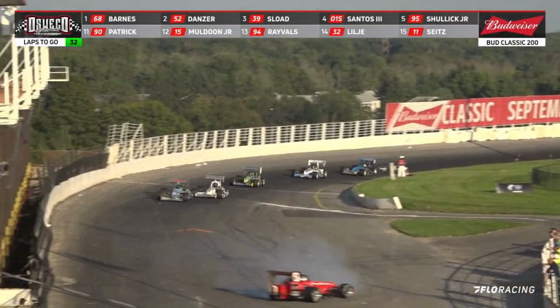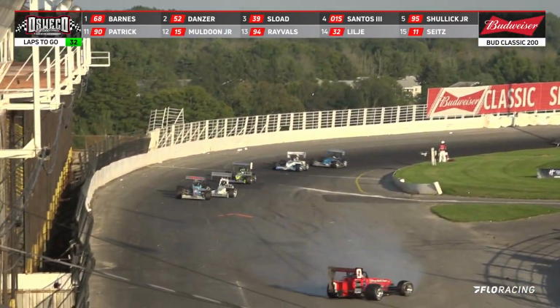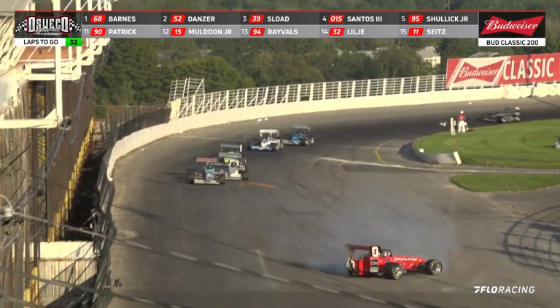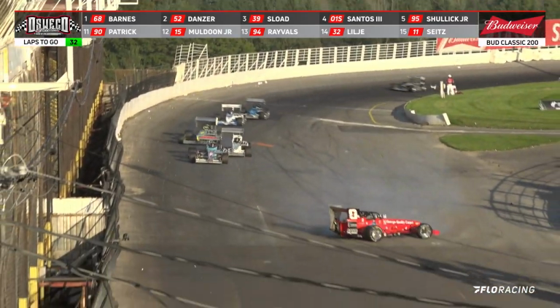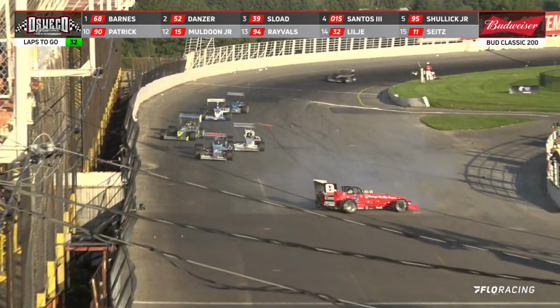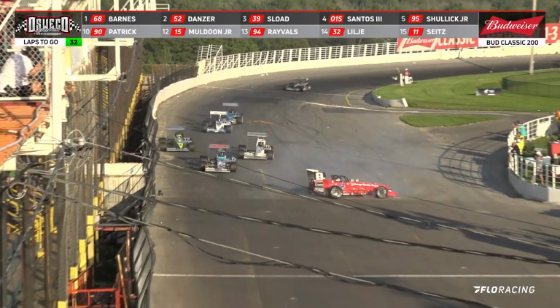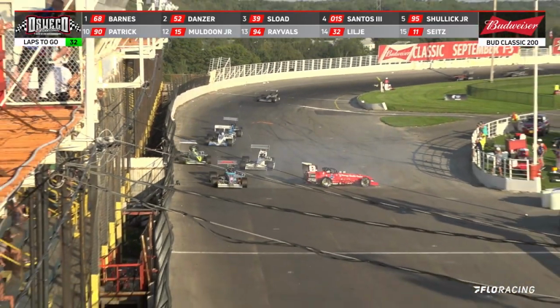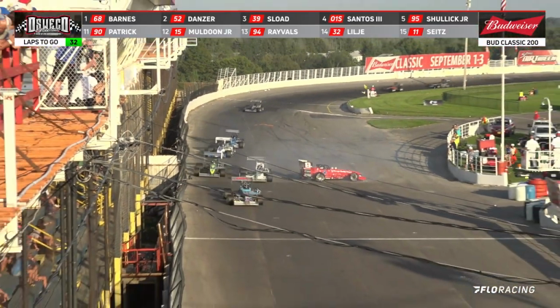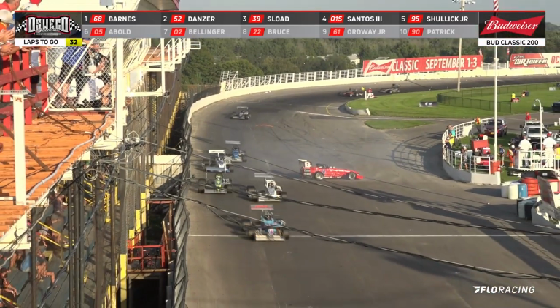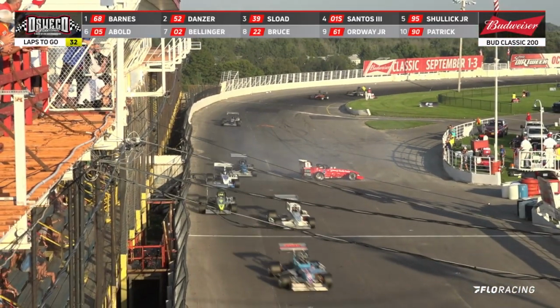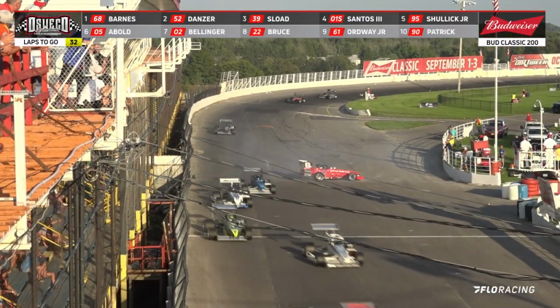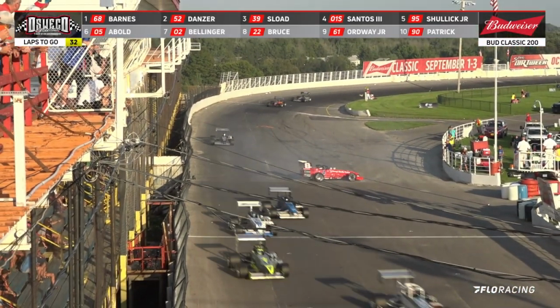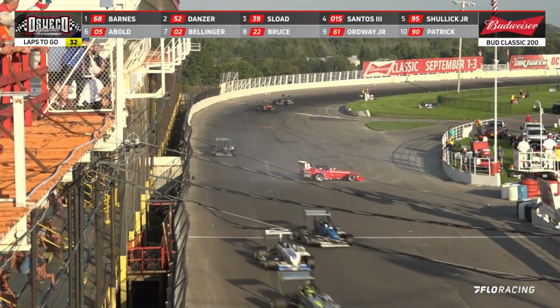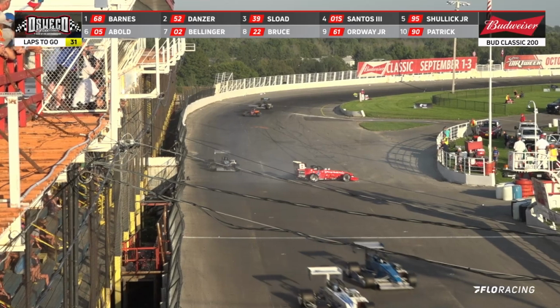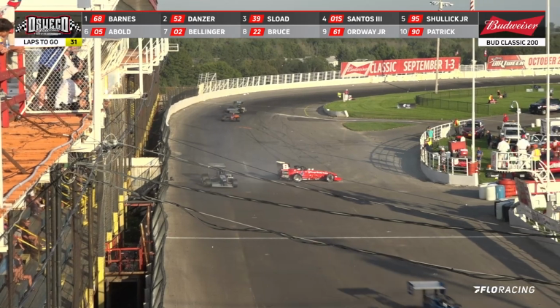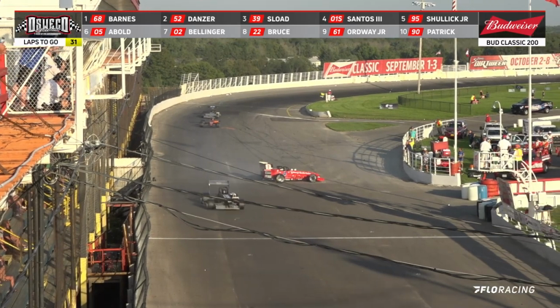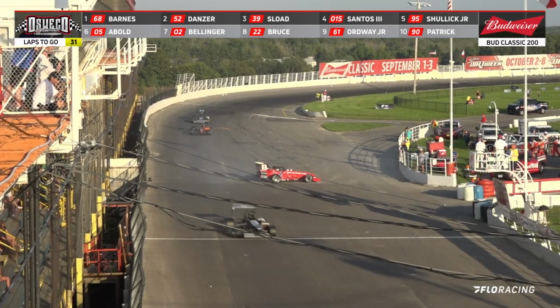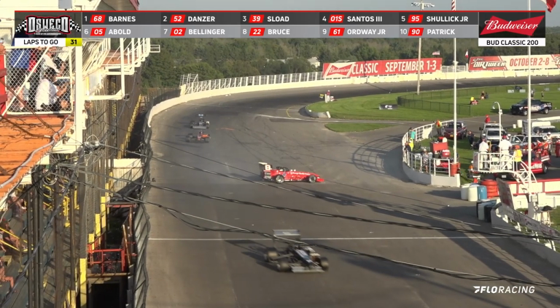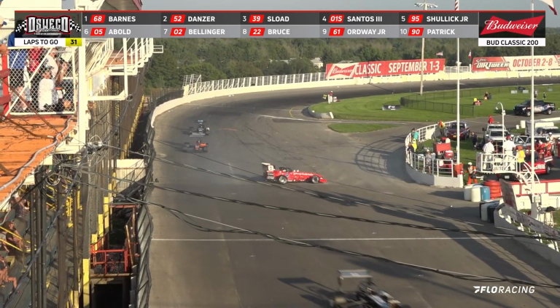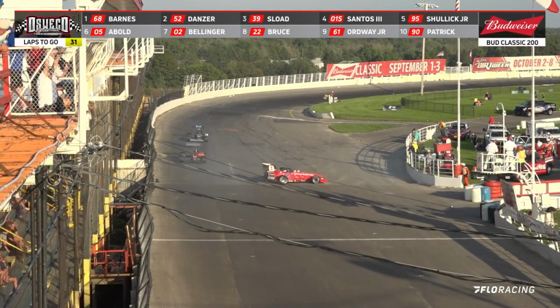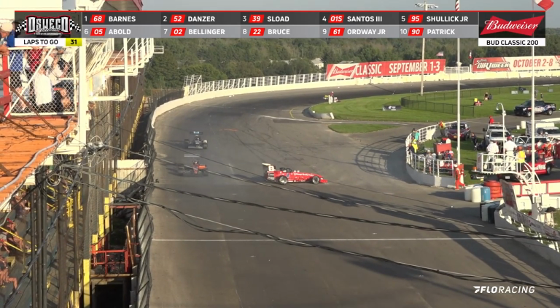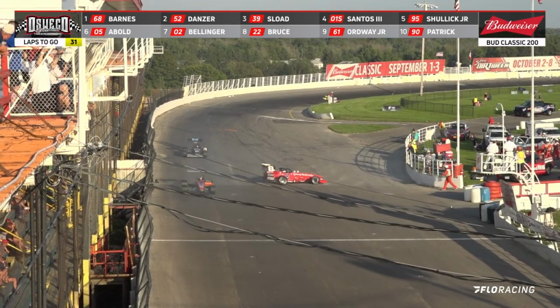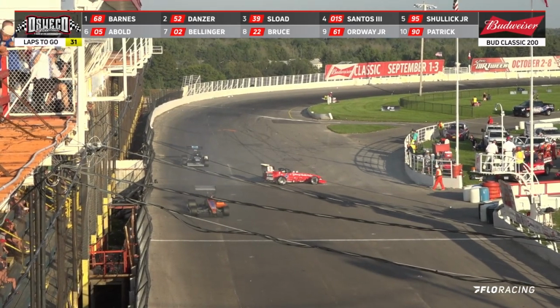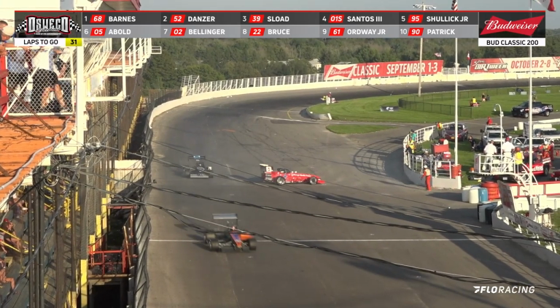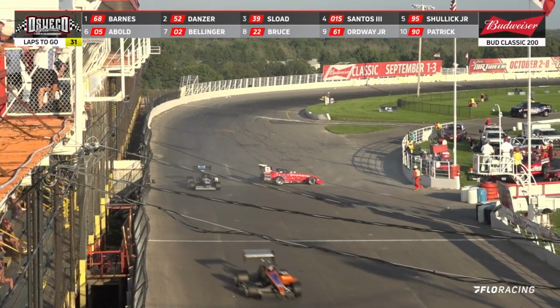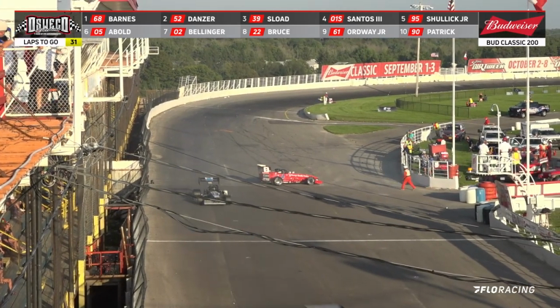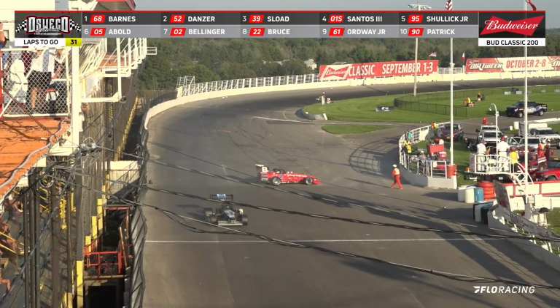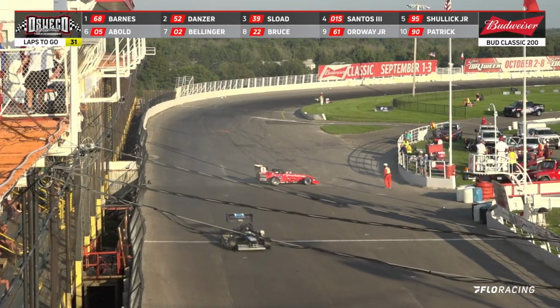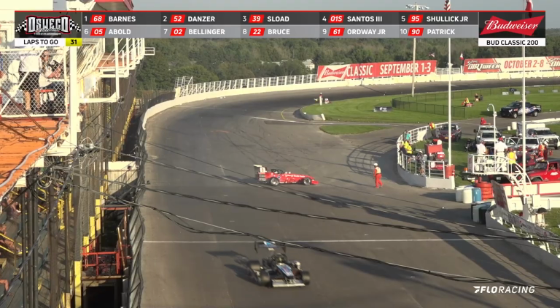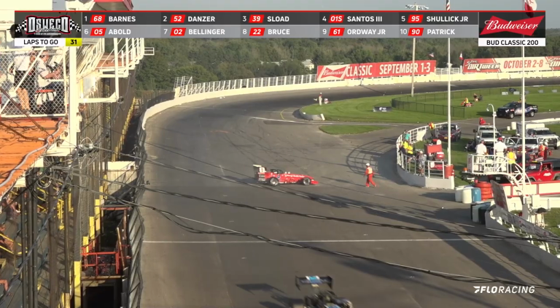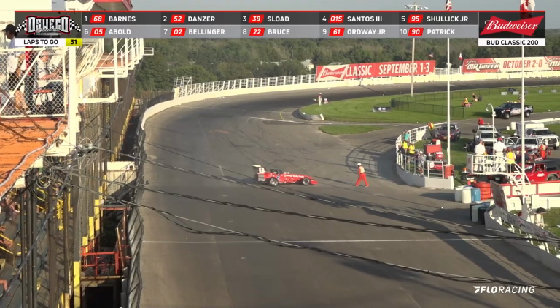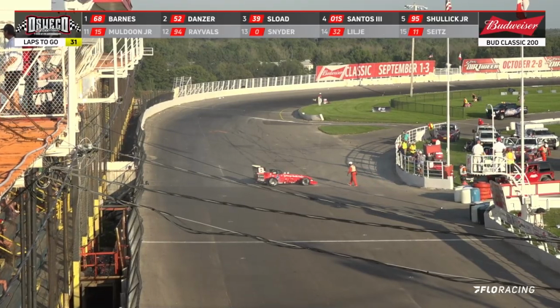Barnes picks up the number 1 spot. We got a spin on the front straight — it is Timmy Snyder, who was running top 10 and had a great race going. That brings out the yellow flag.